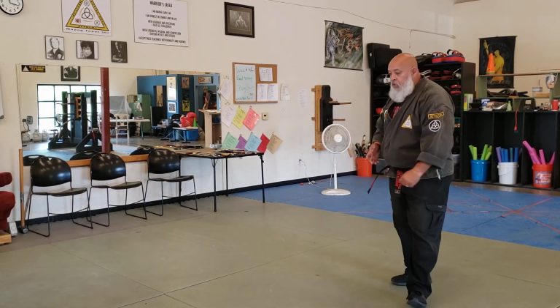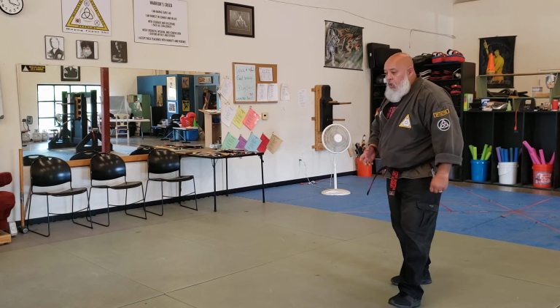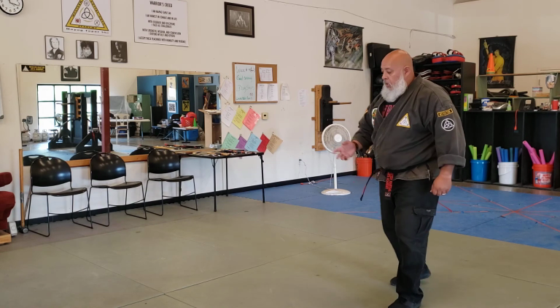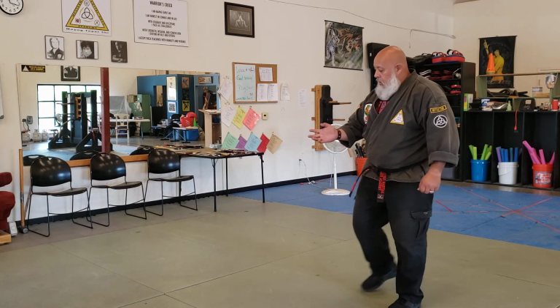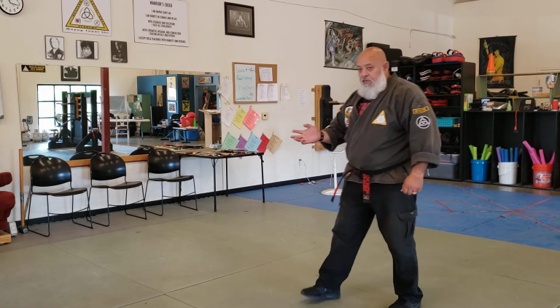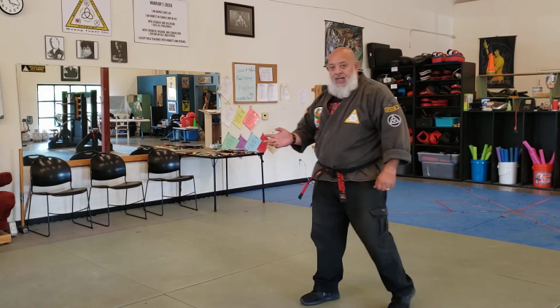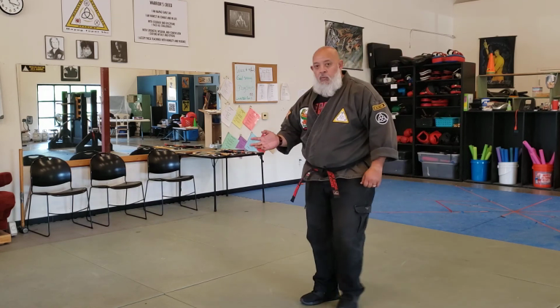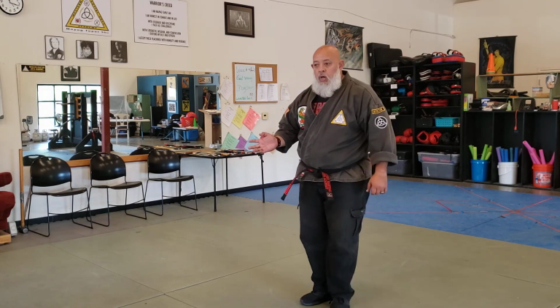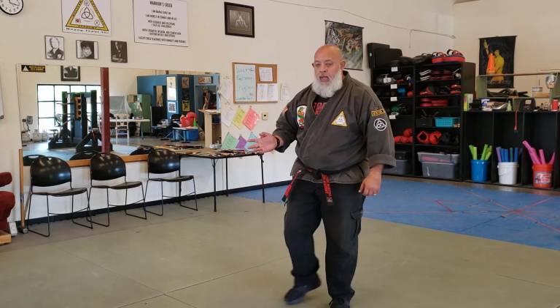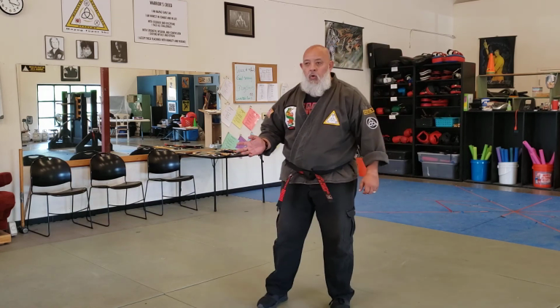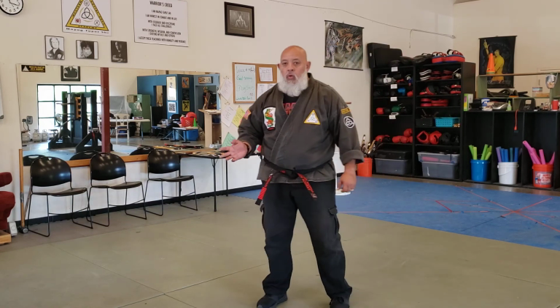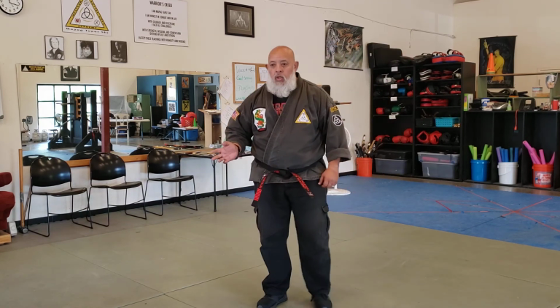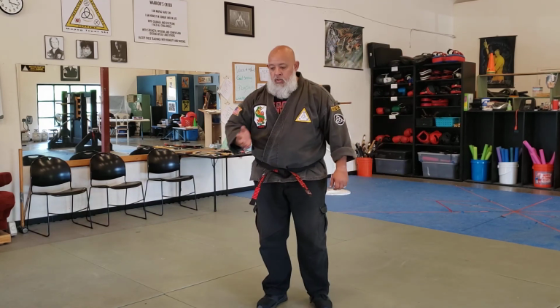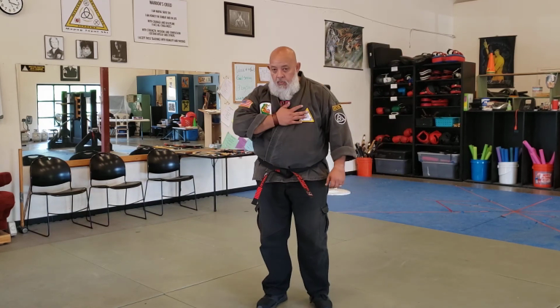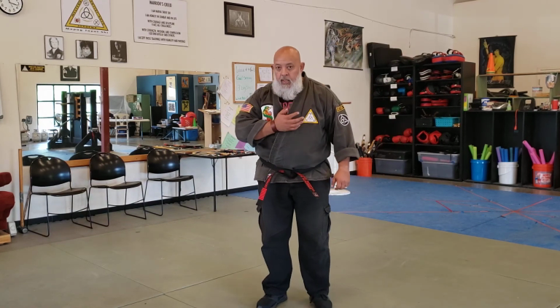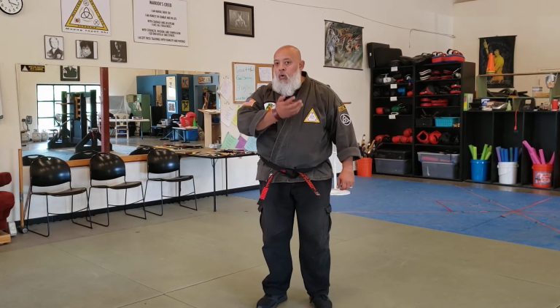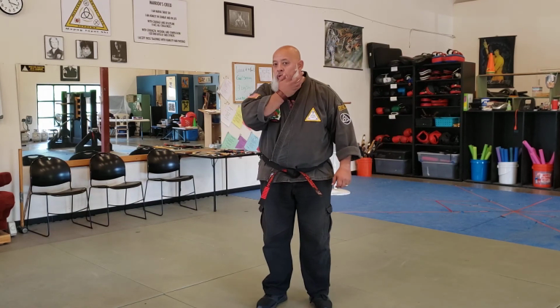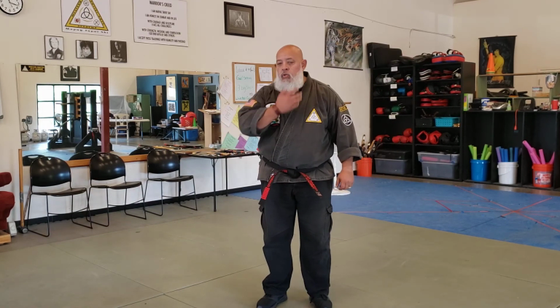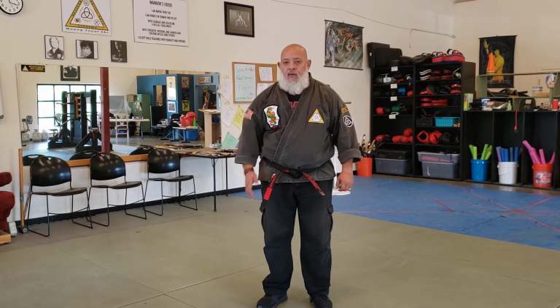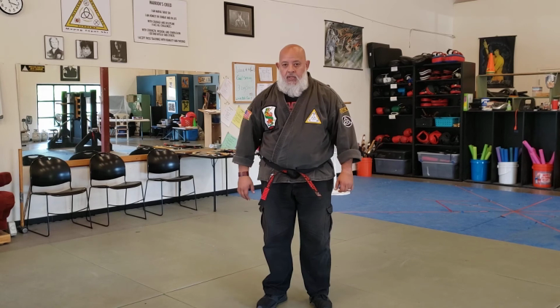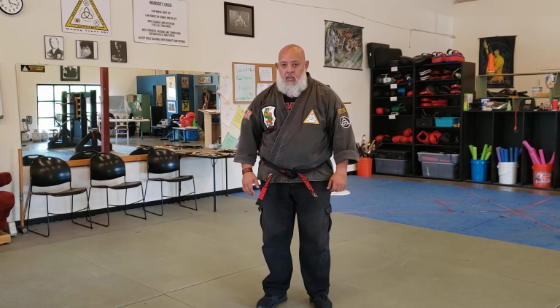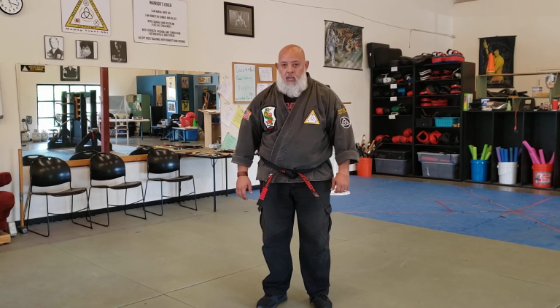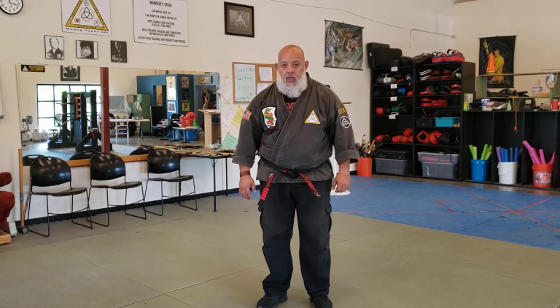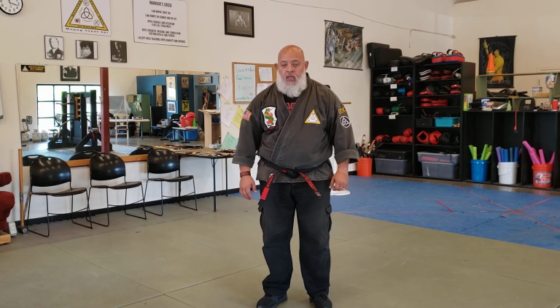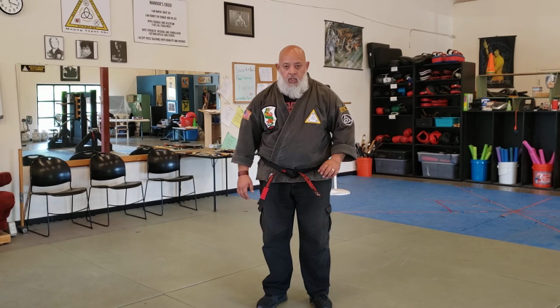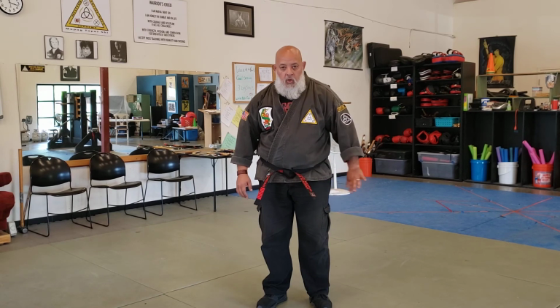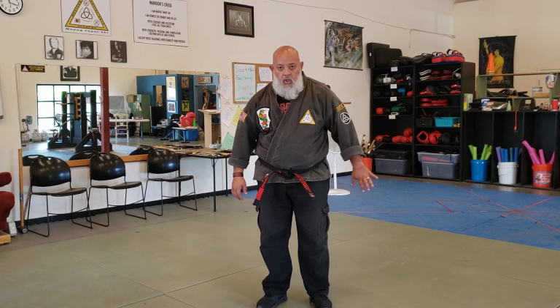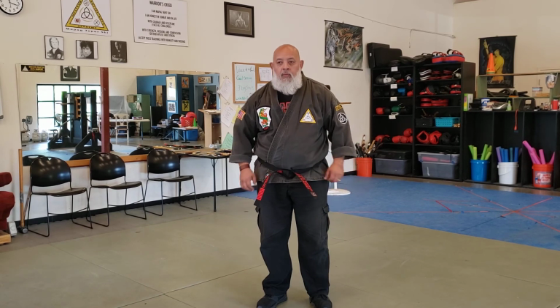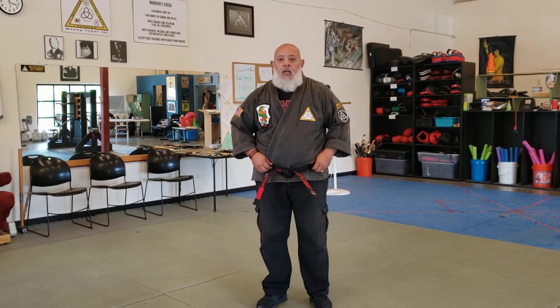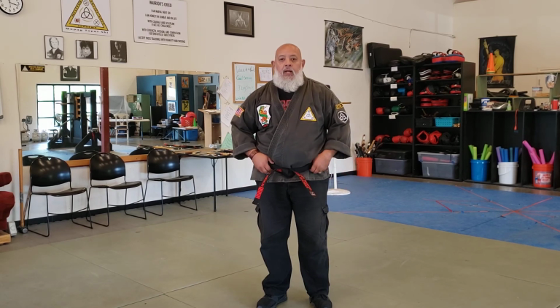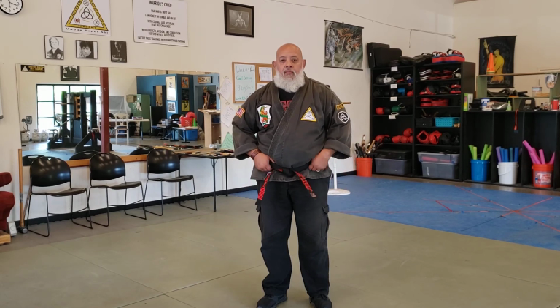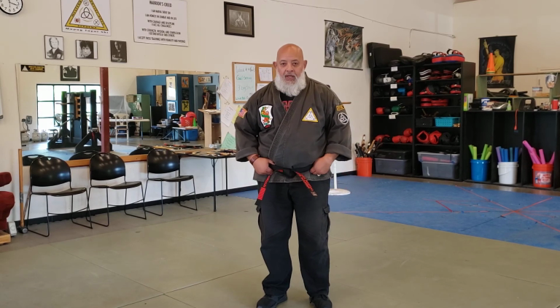The front heel palm can go to the body or to the face. This one goes low.